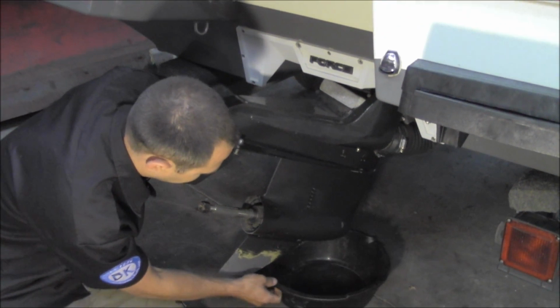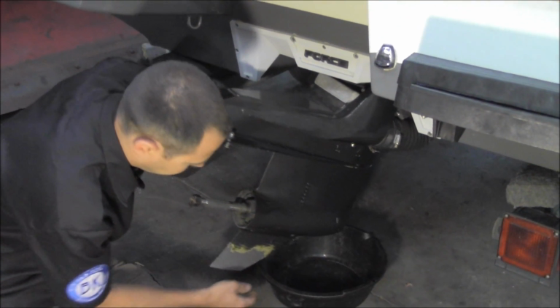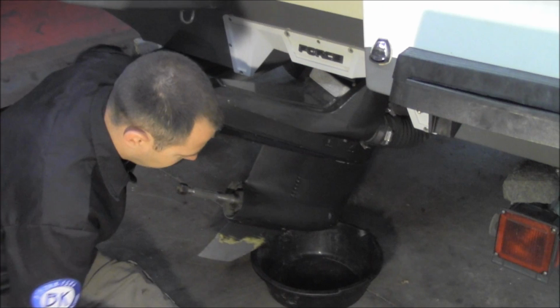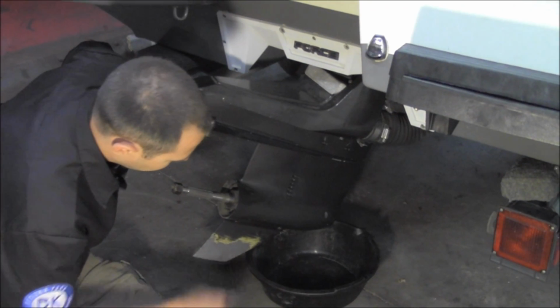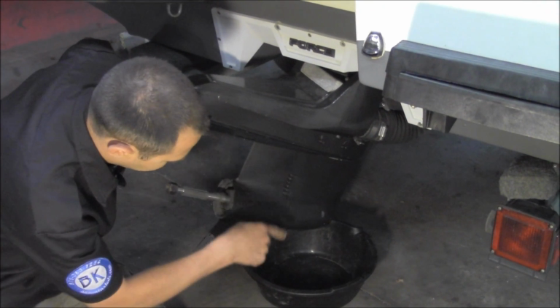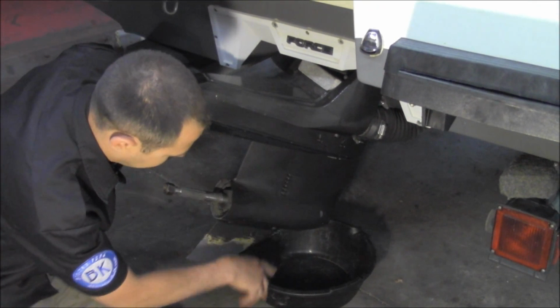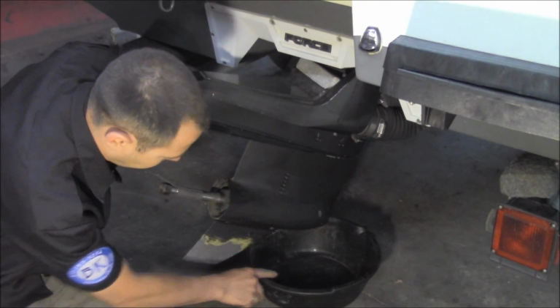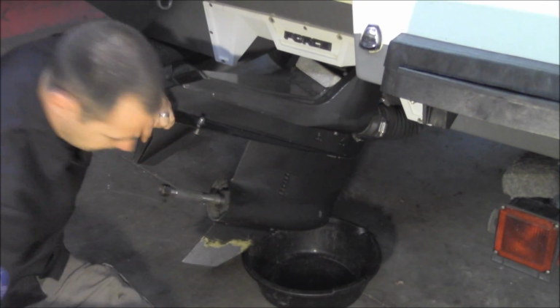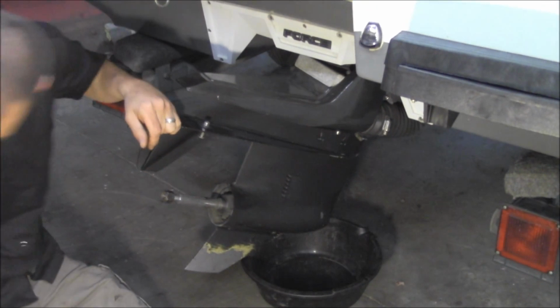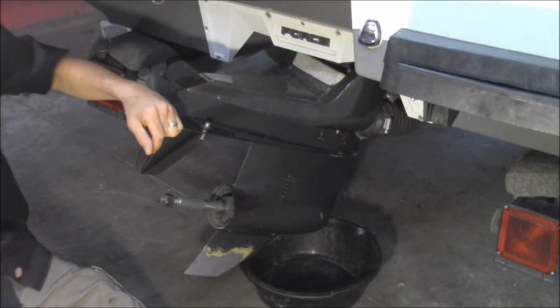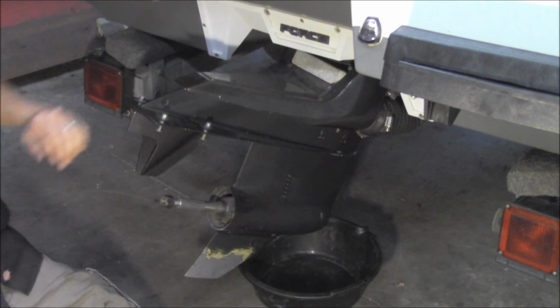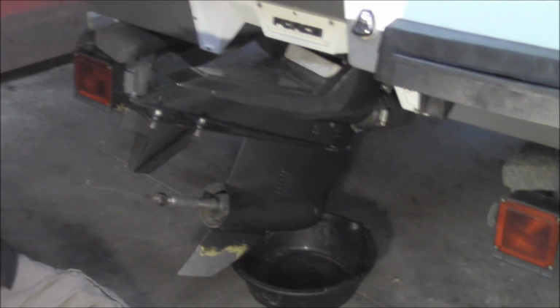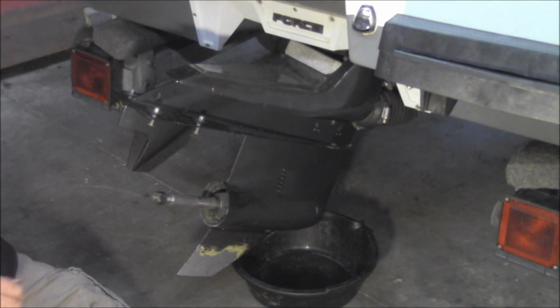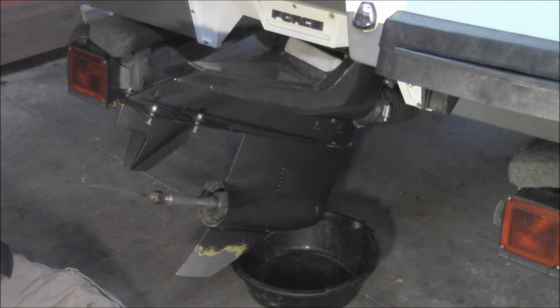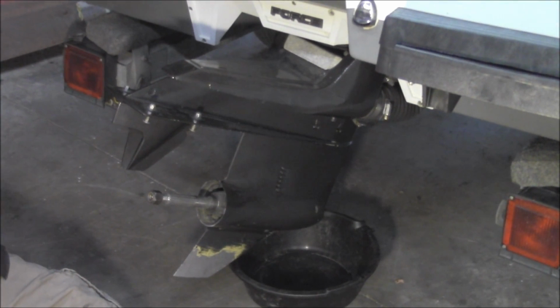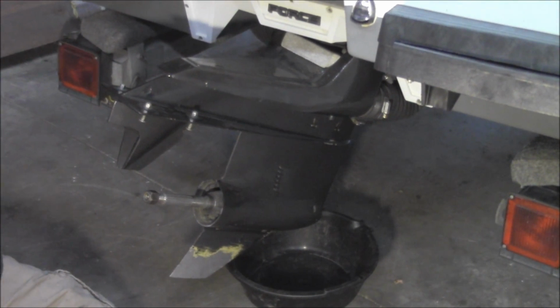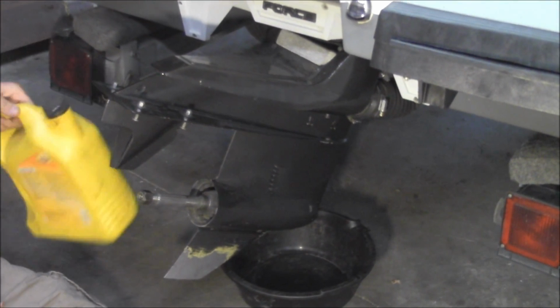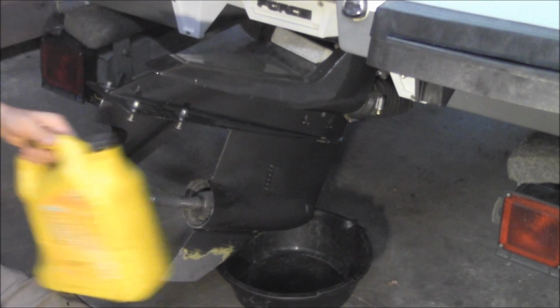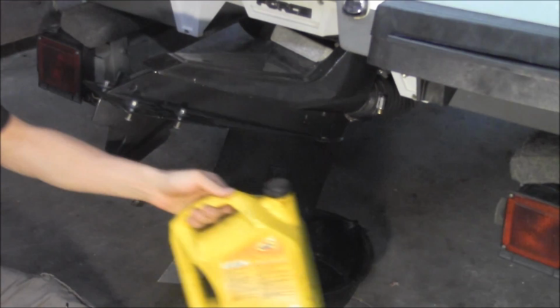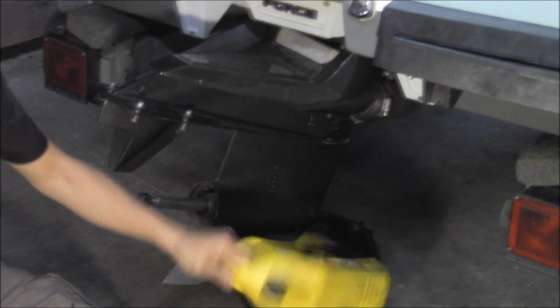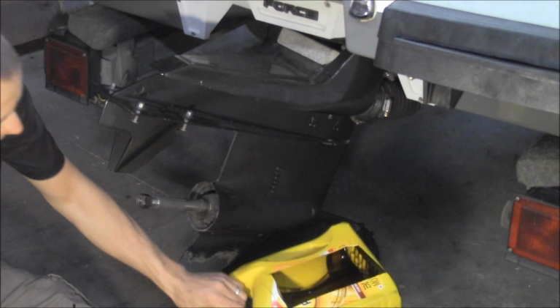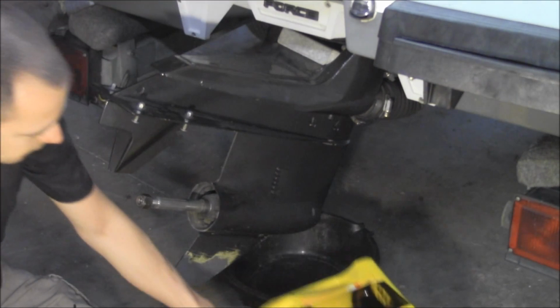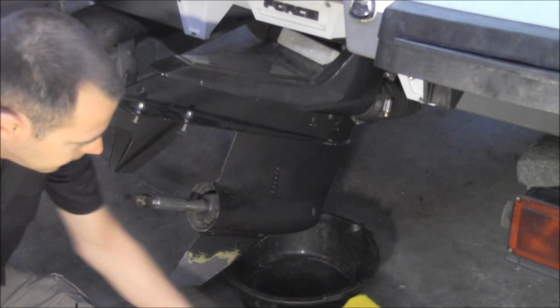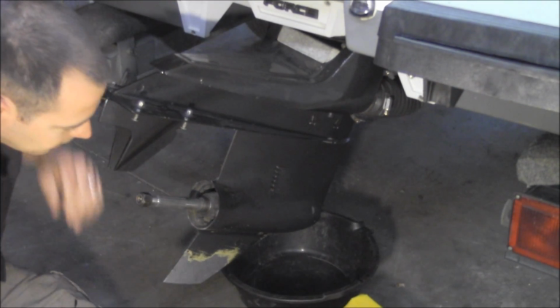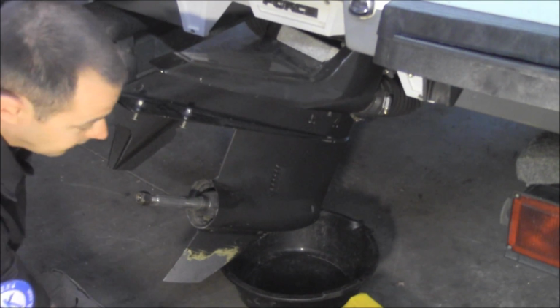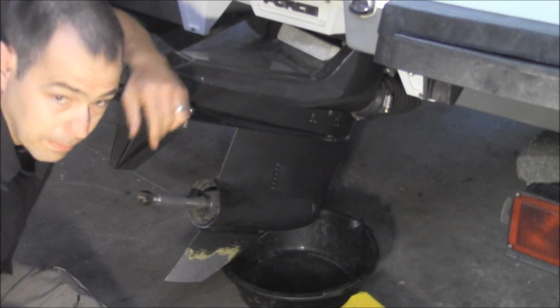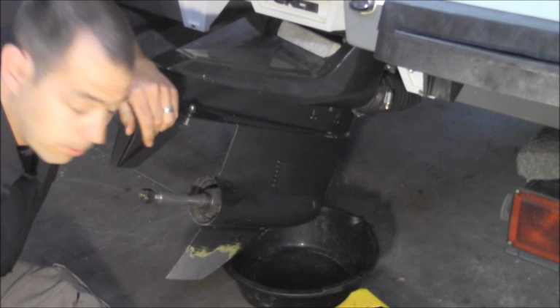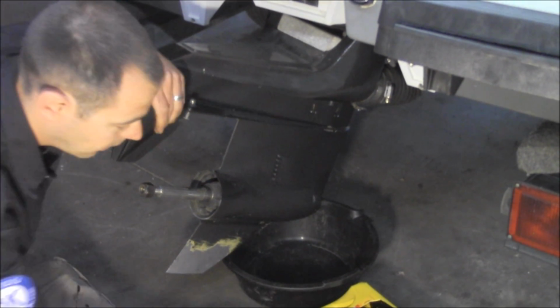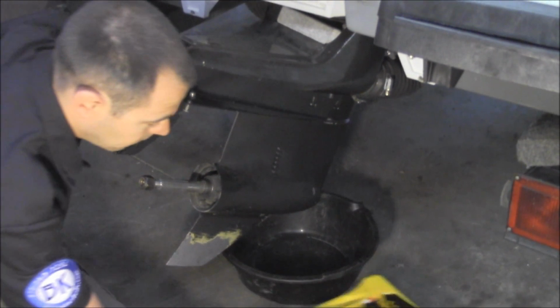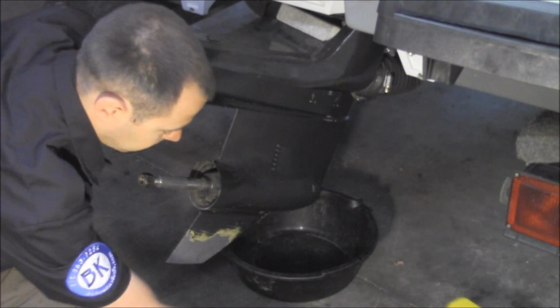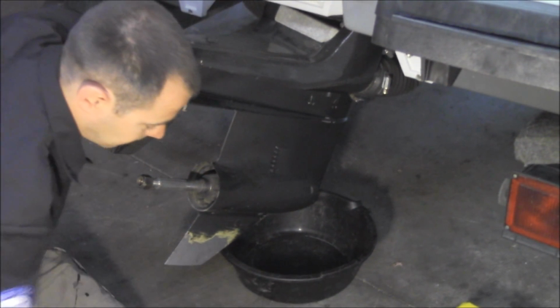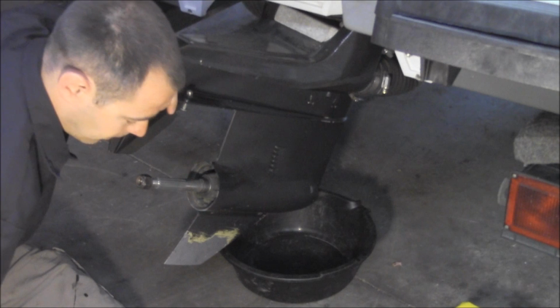Pretty straightforward. Get an oil pan. If you don't have one of those, you can take something like this, cut out the inside — it's got a nice spout to pour it out. A good tip as well.